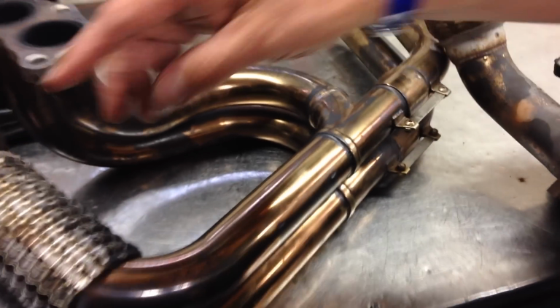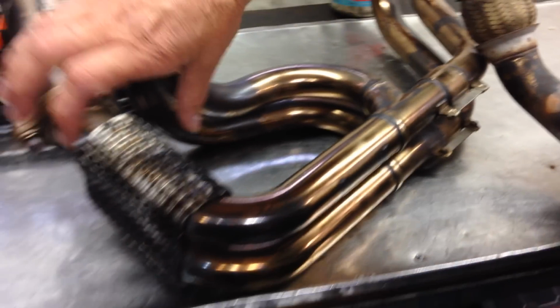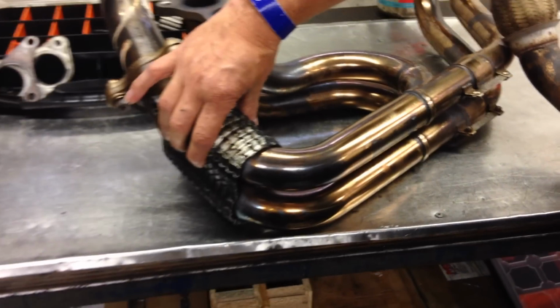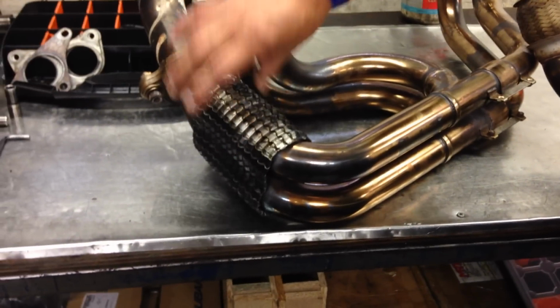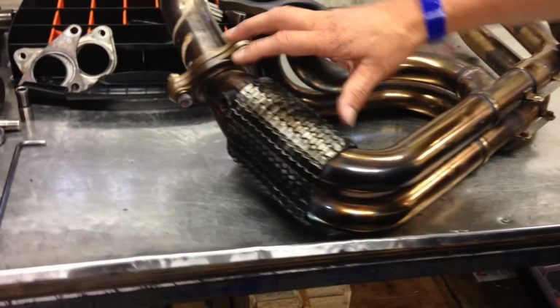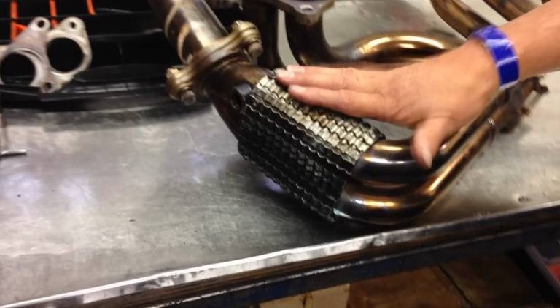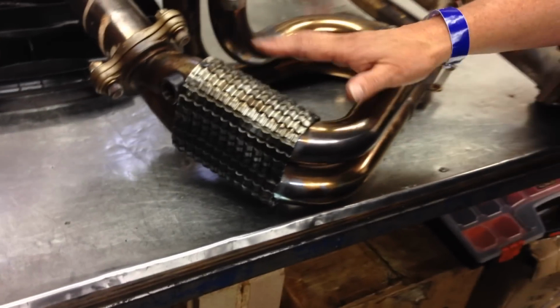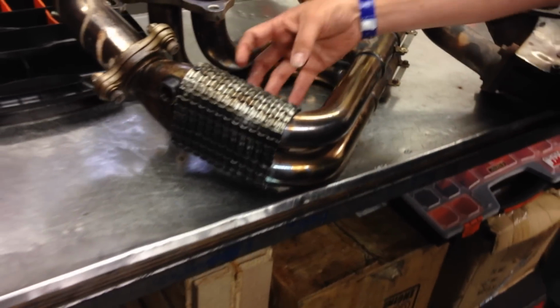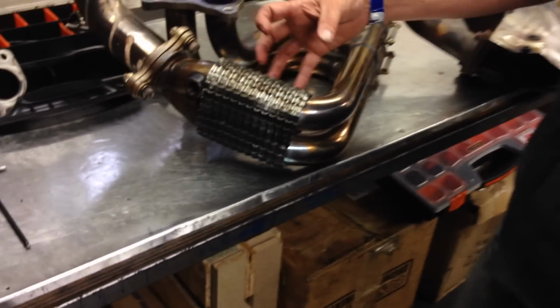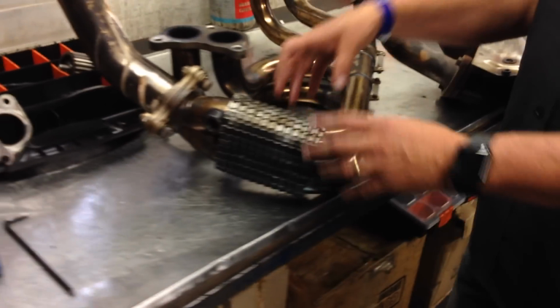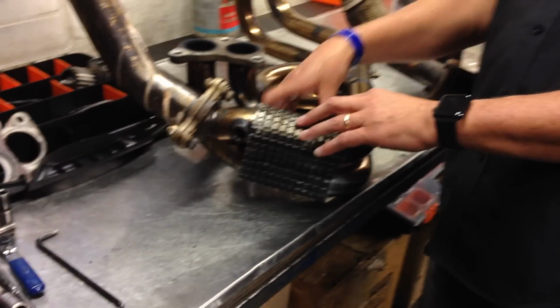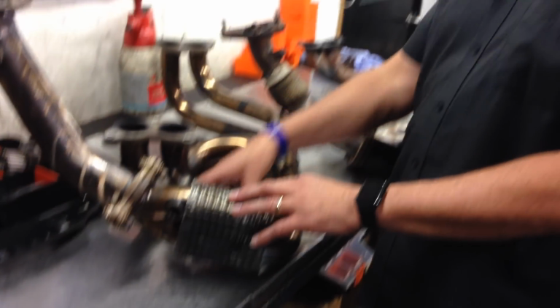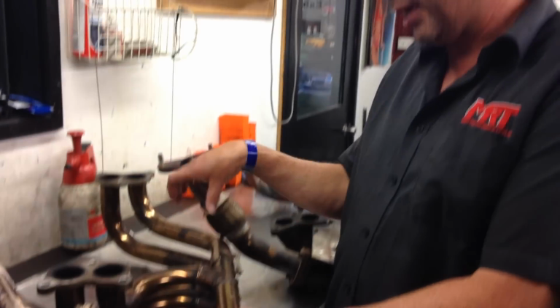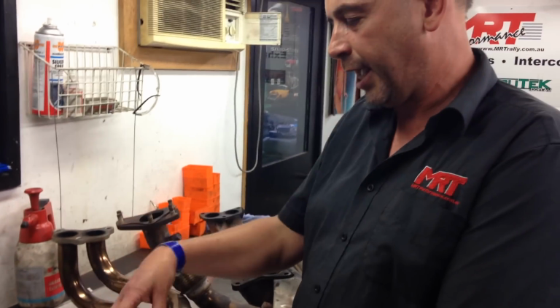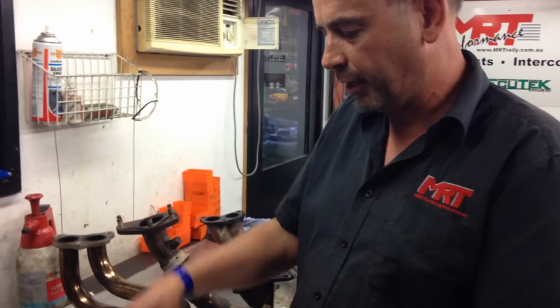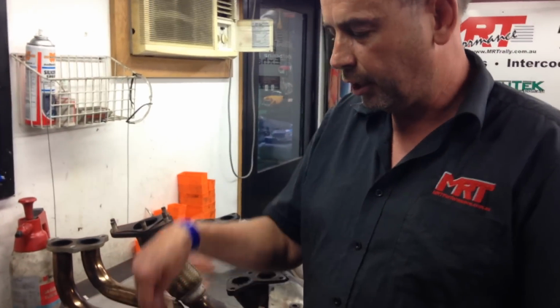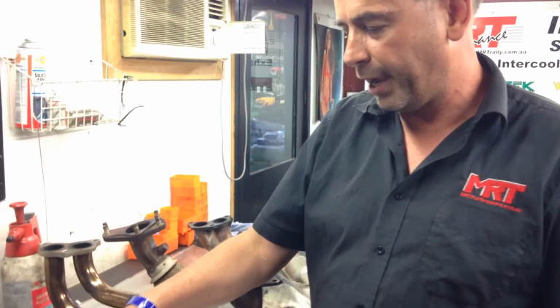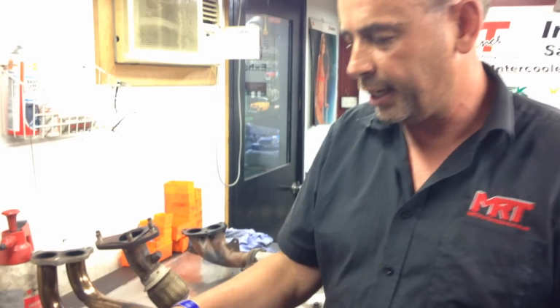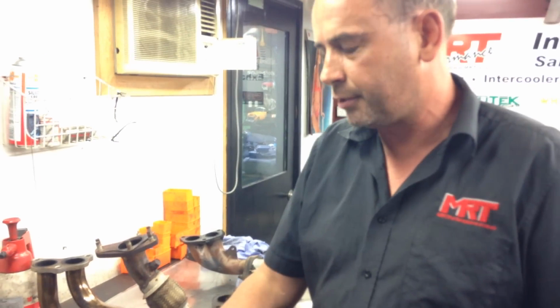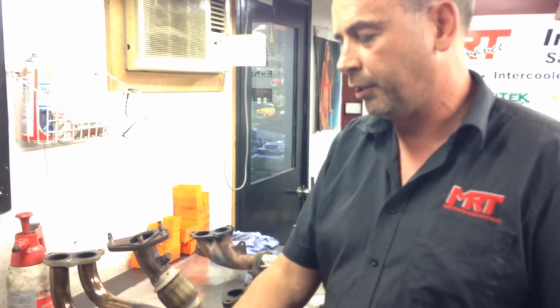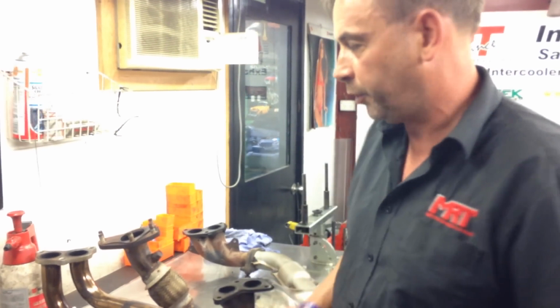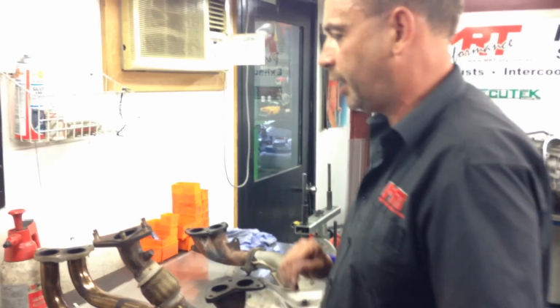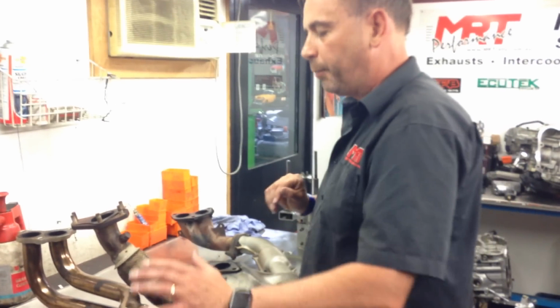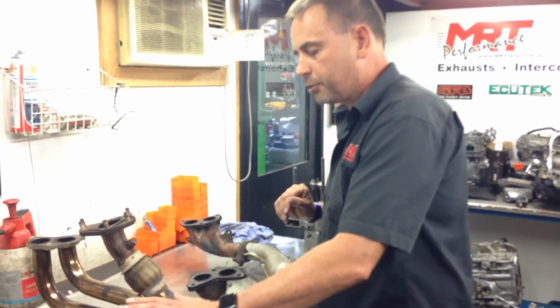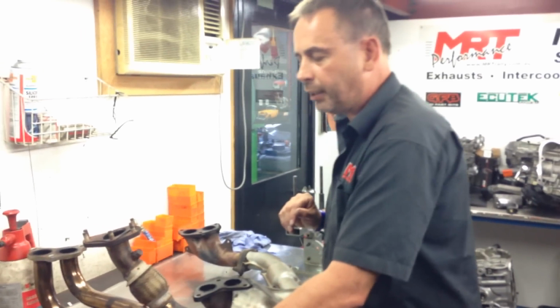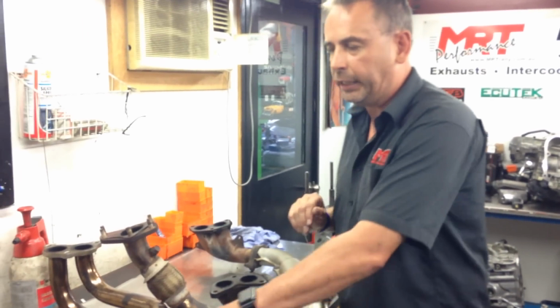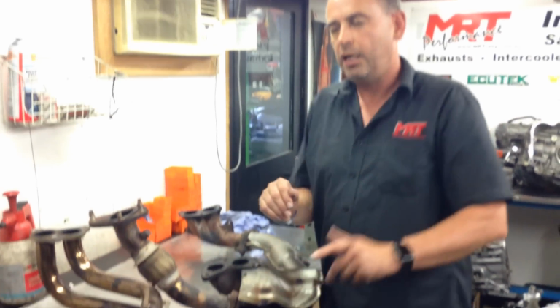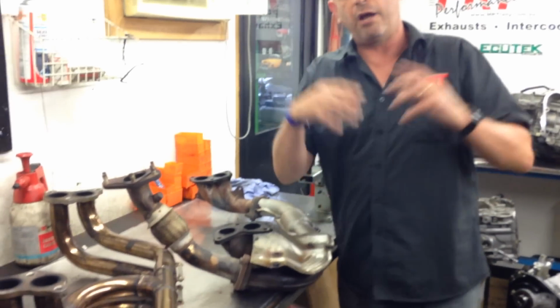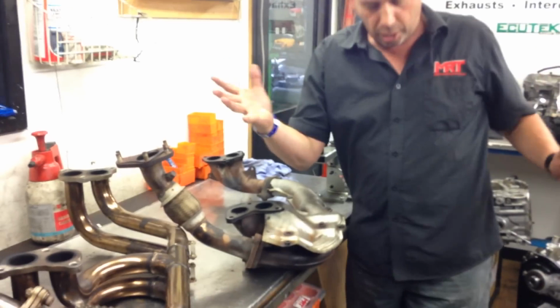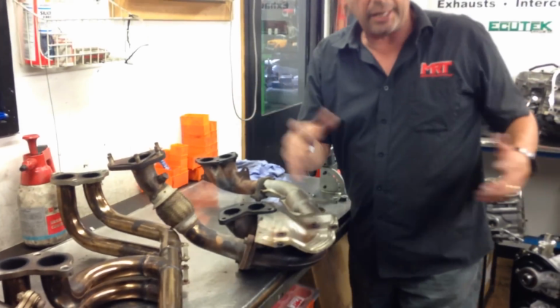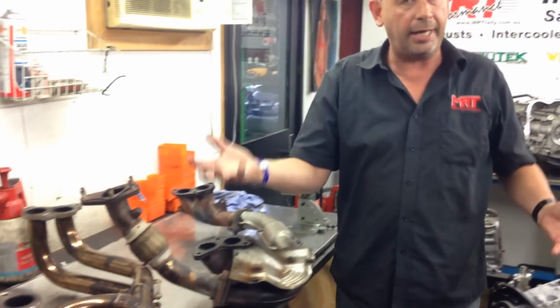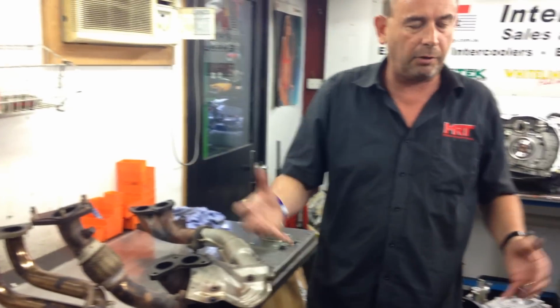We've put some heat shielding around this part over here to protect some of the lower parts of the engine around the cam cover and around the back of the radiator. This is something you may want to consider, but it's certainly needed if you're going for that holy grail of big engine upgrades.